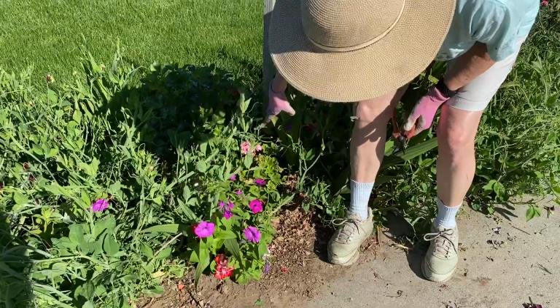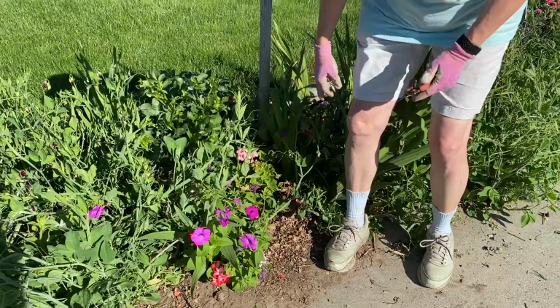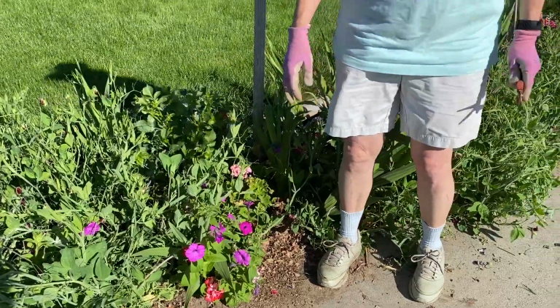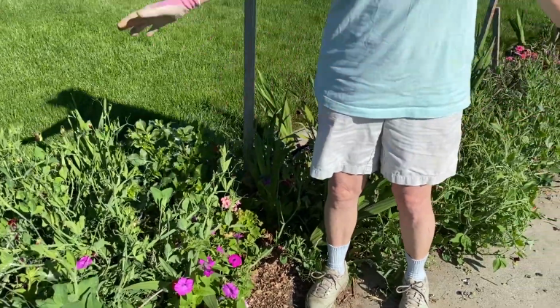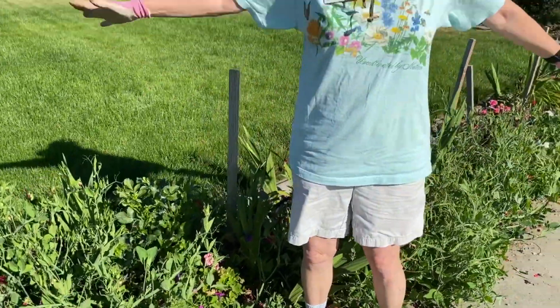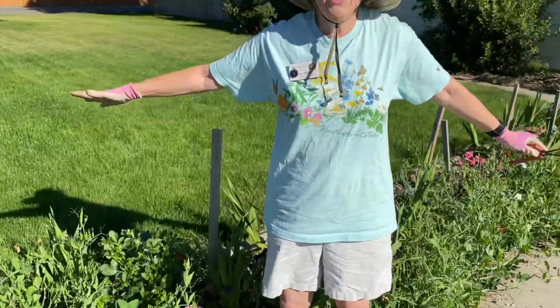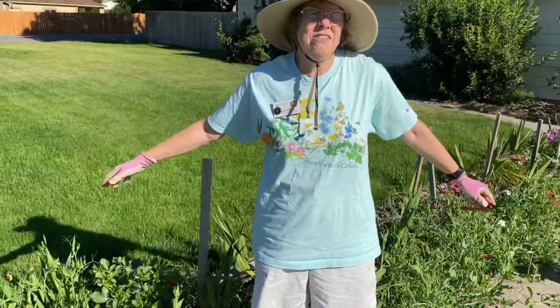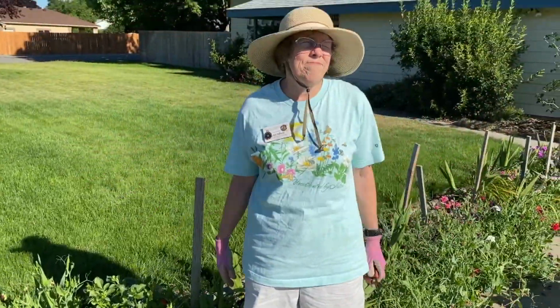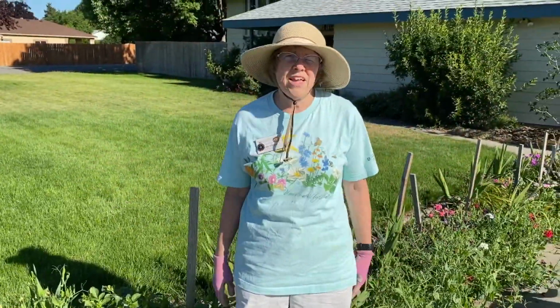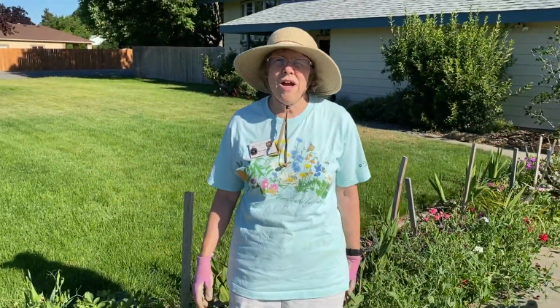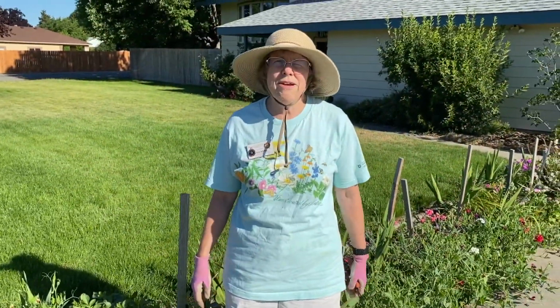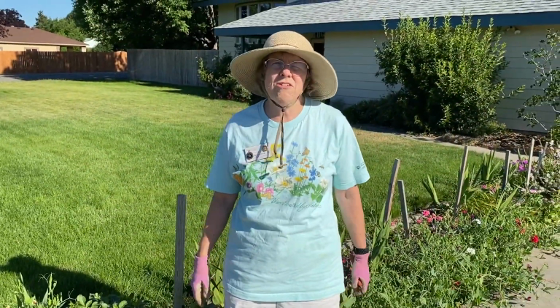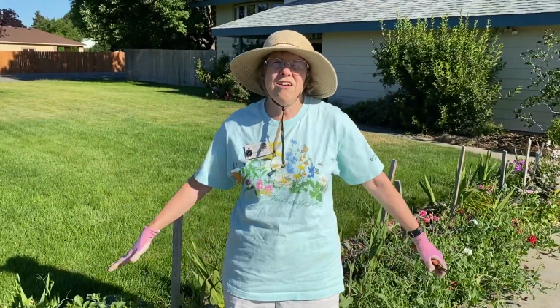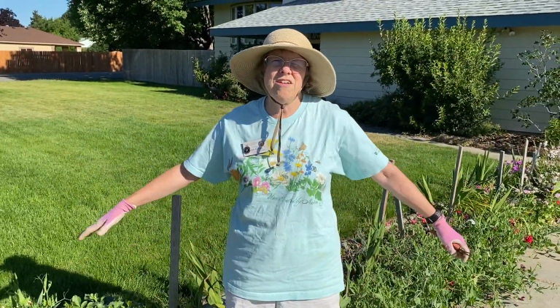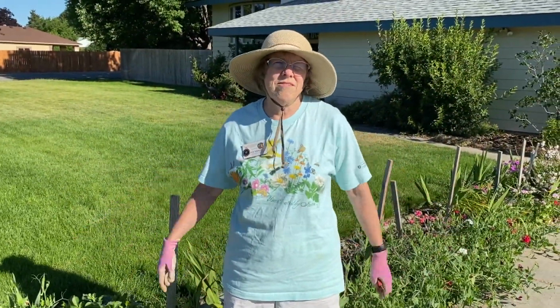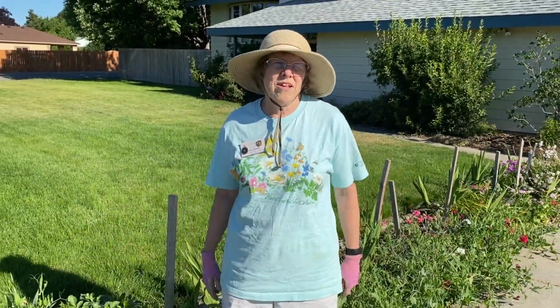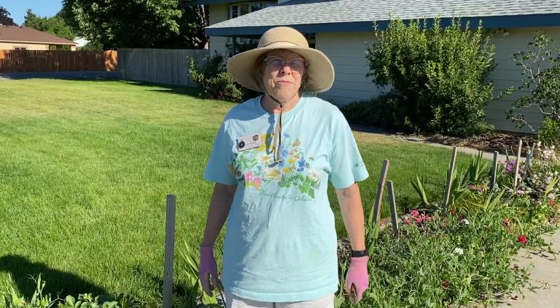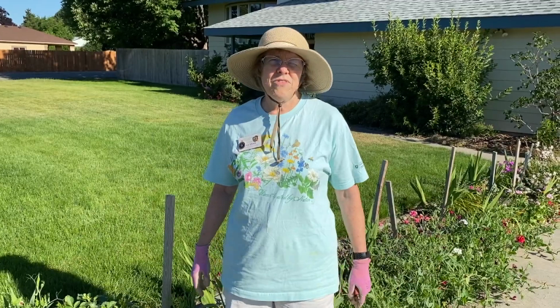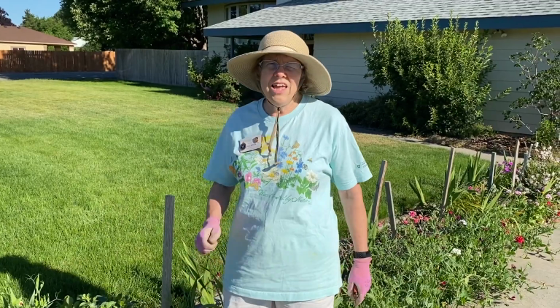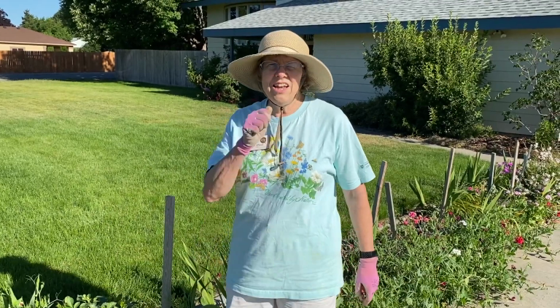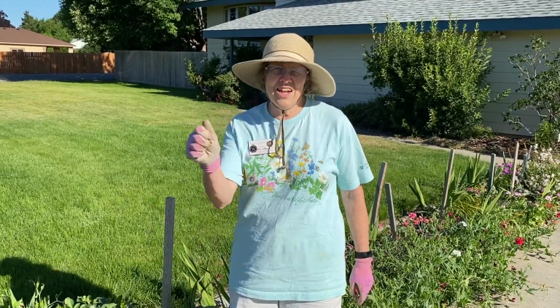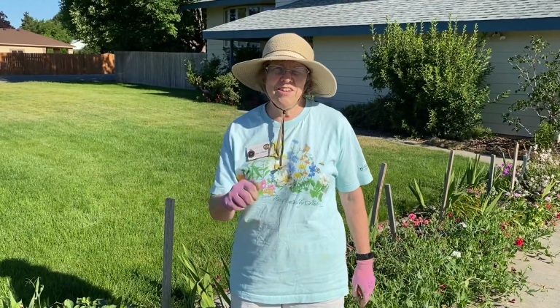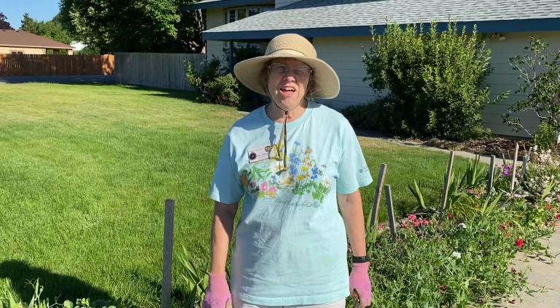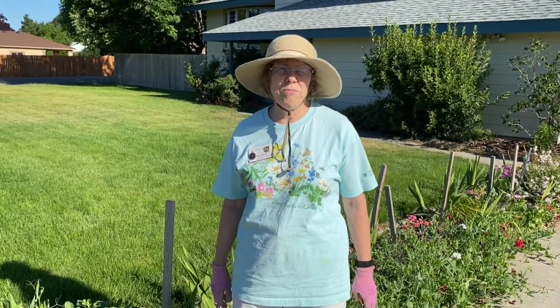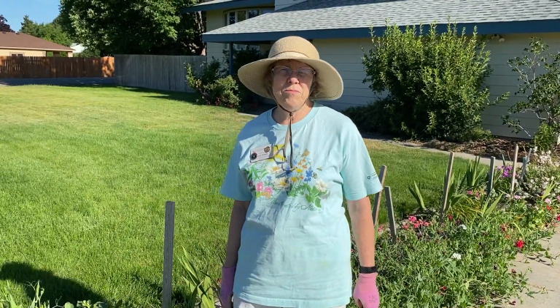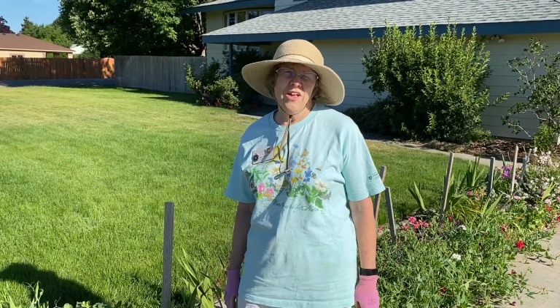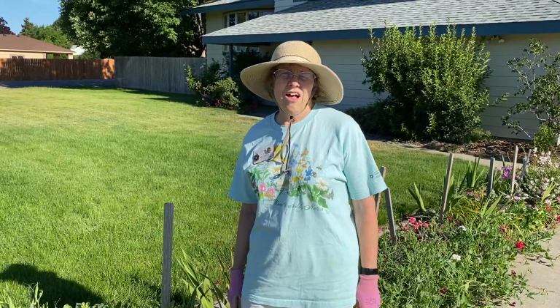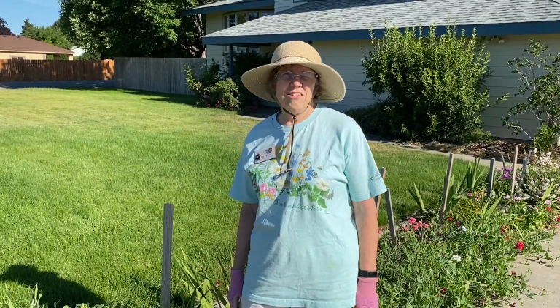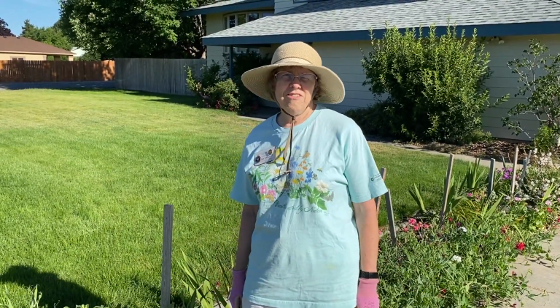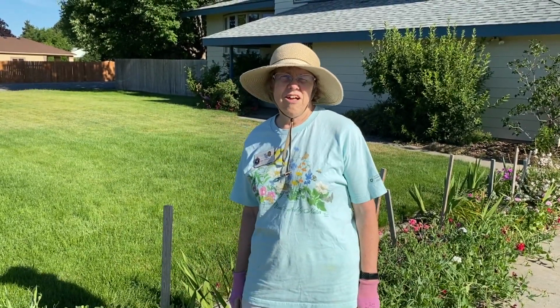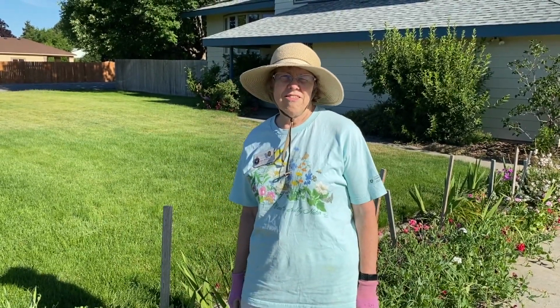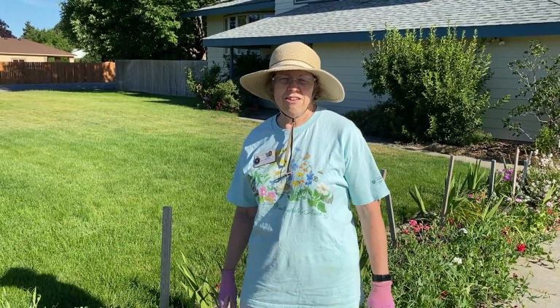In your mornings, take a walk around your garden and deadhead, and you'll have blooms all season long. Thank you.